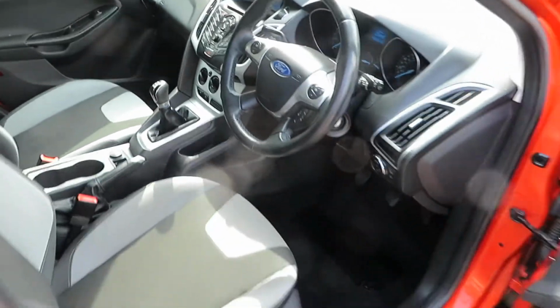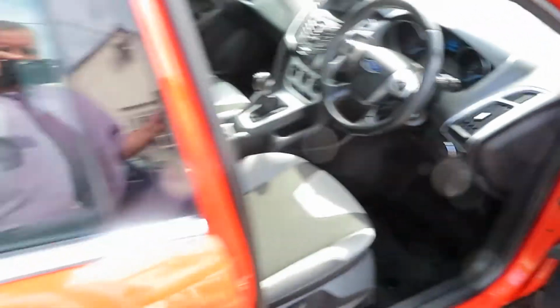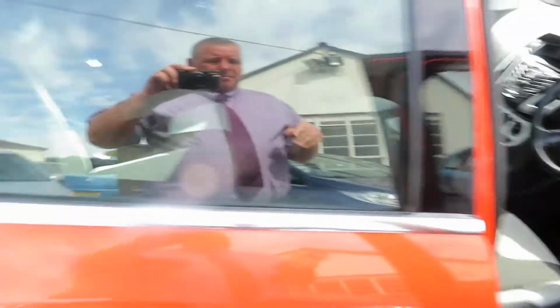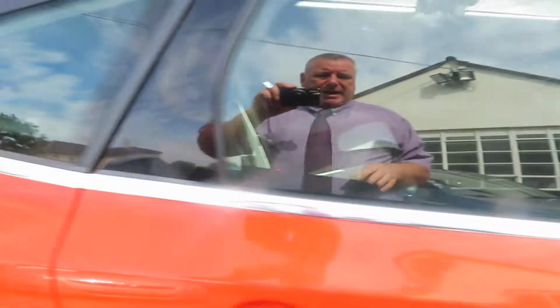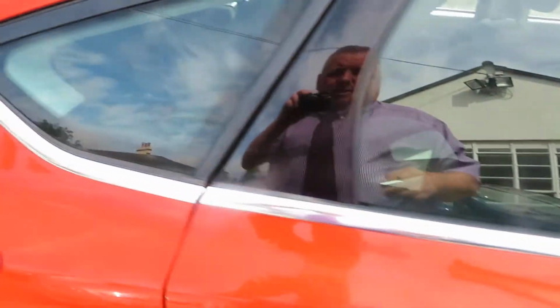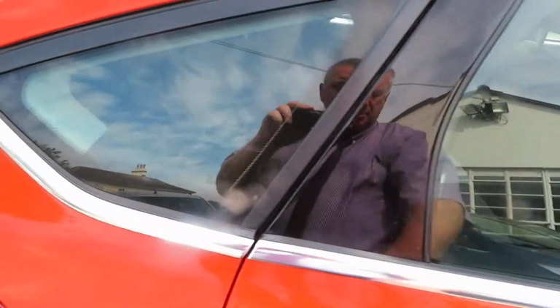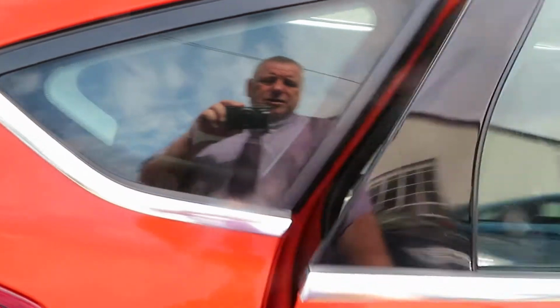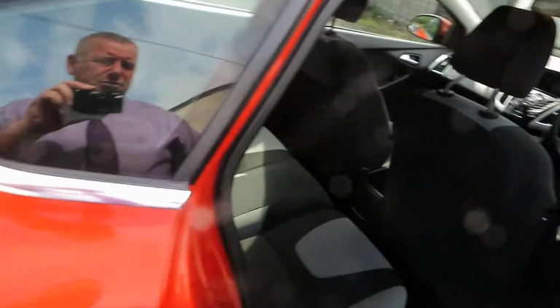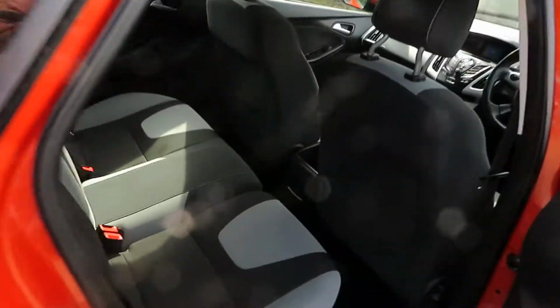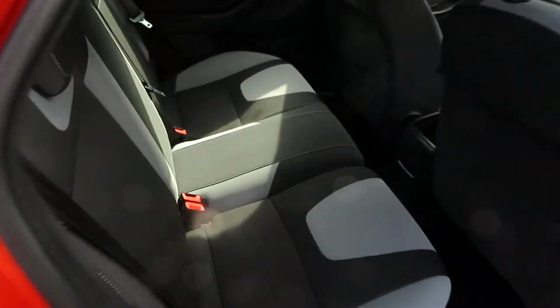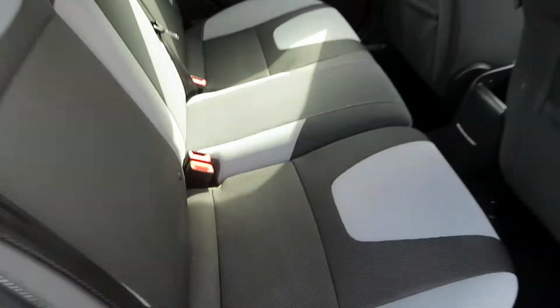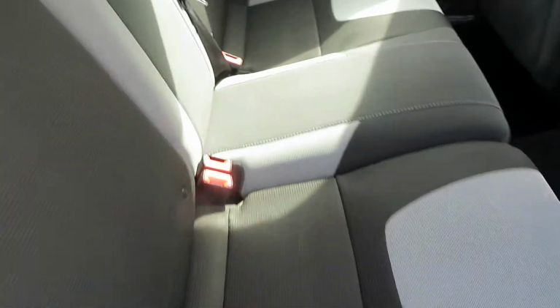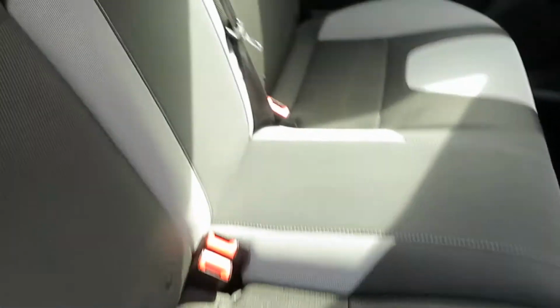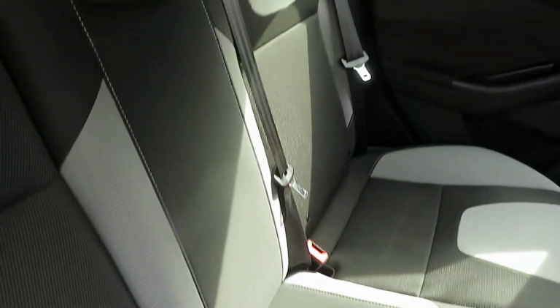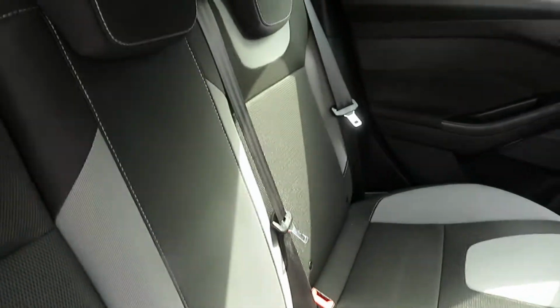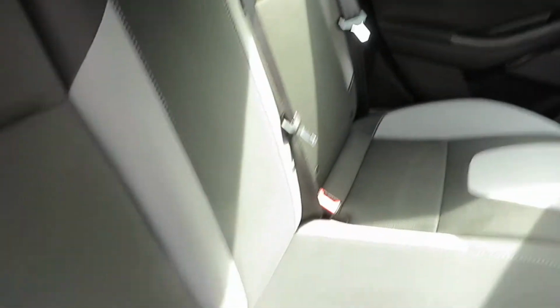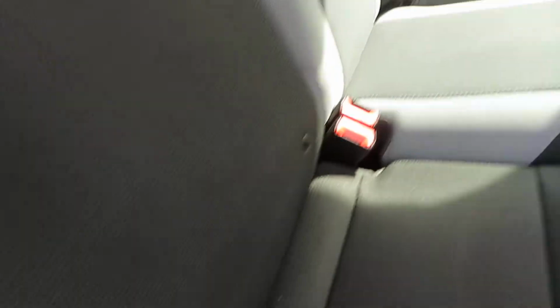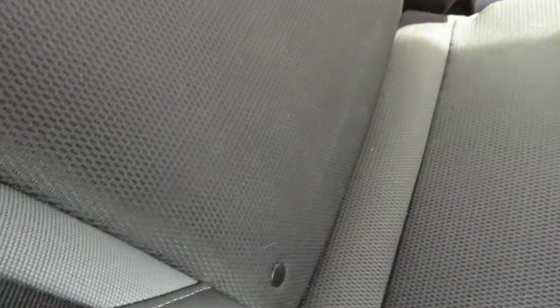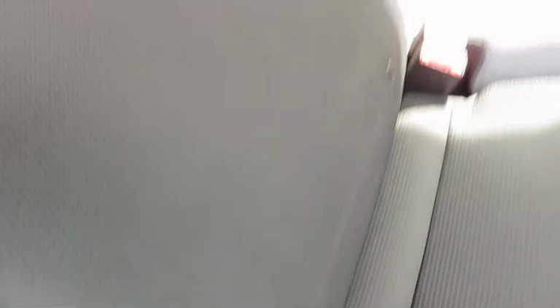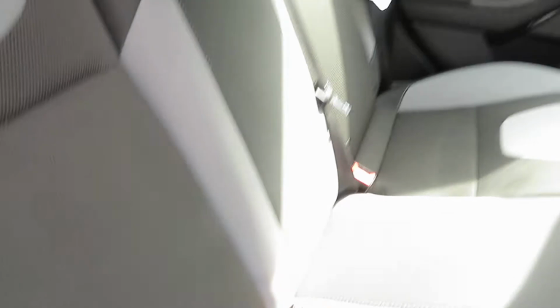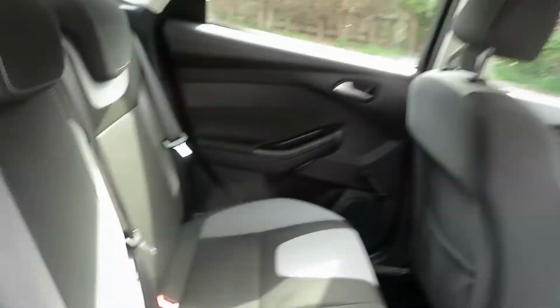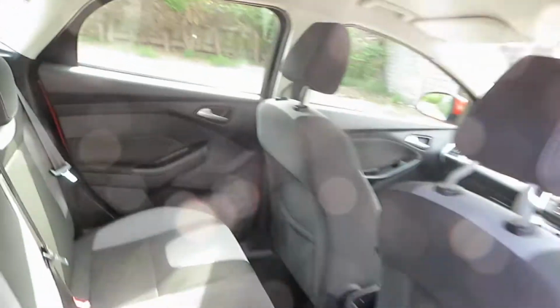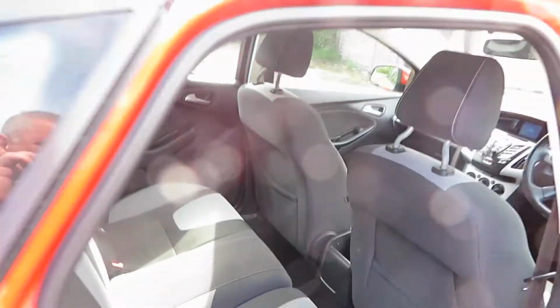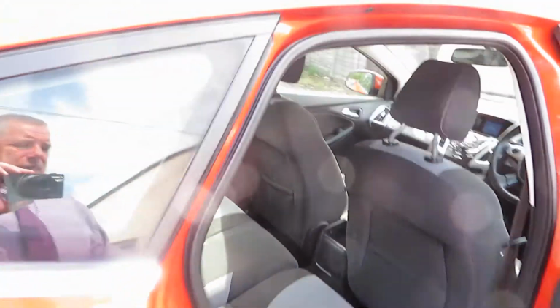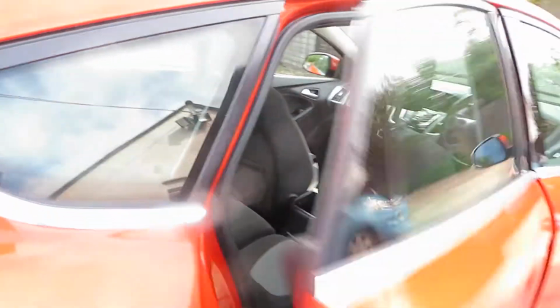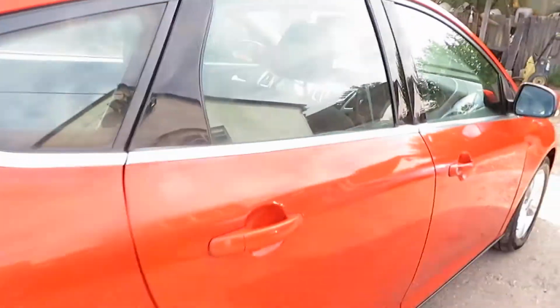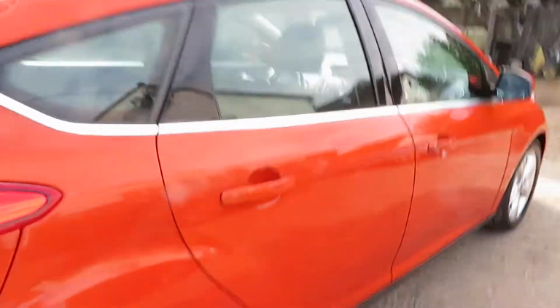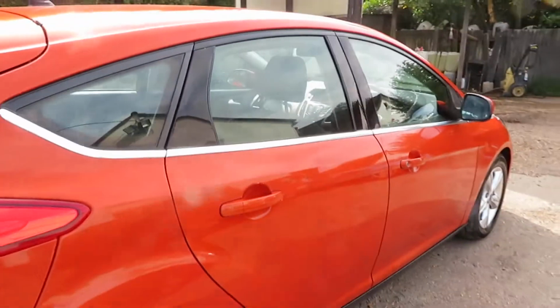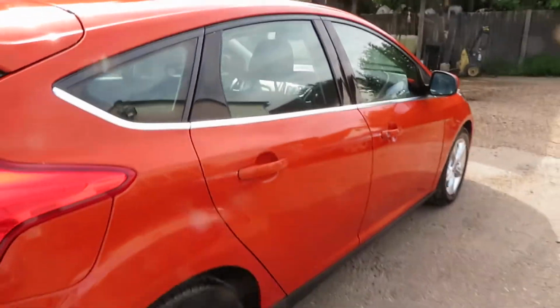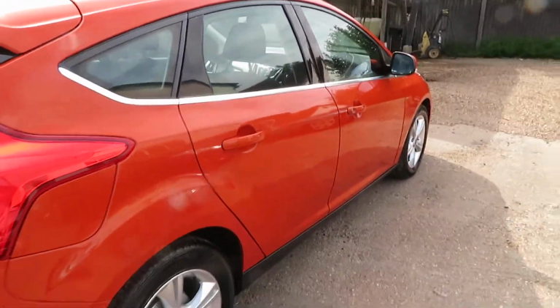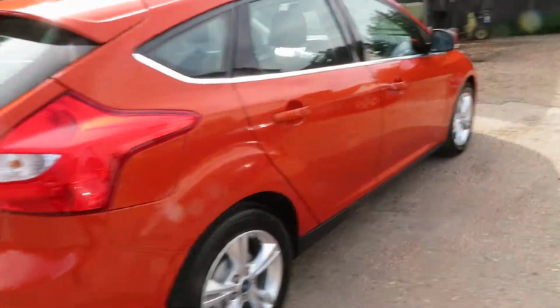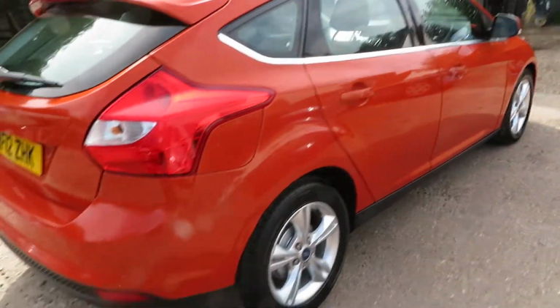This has come back to us as part of an exchange — we sold it to the gentleman who has really looked after it. You've got isofix on the outside two seats, electric front windows, and wind-down rear windows.